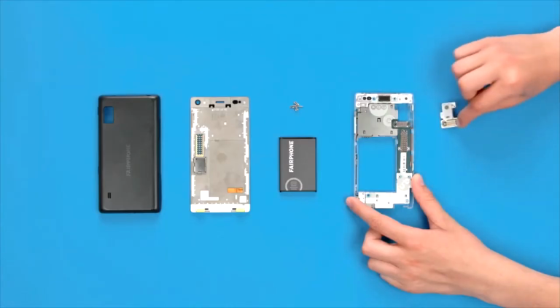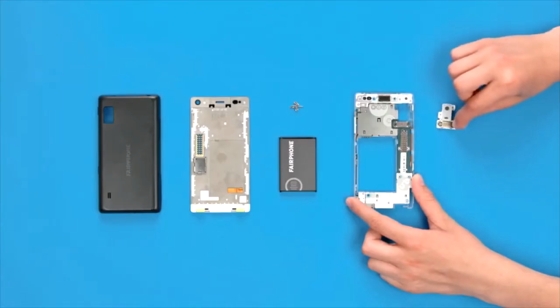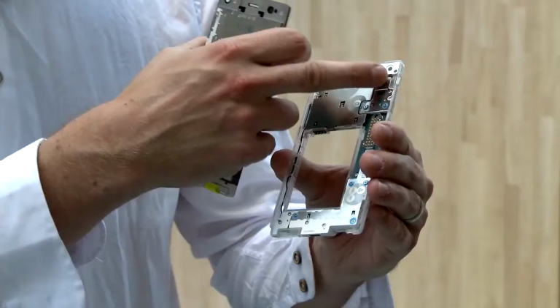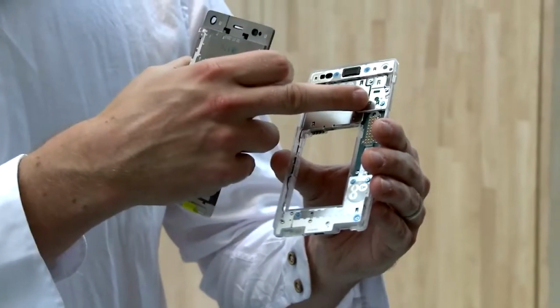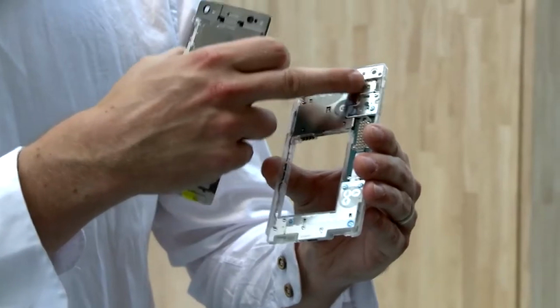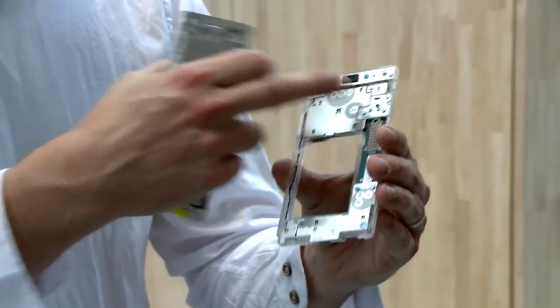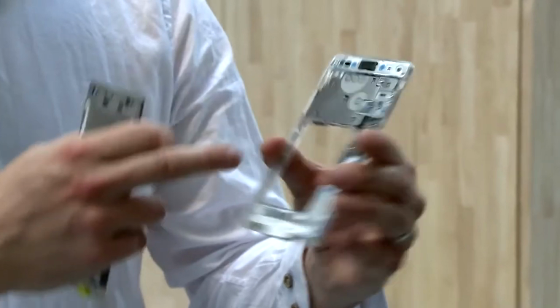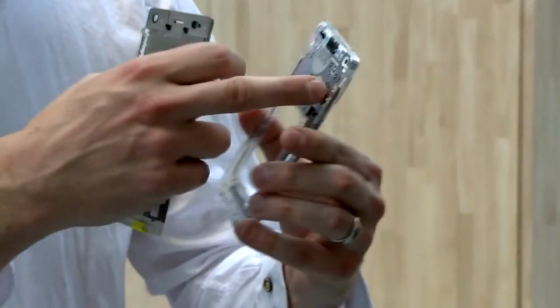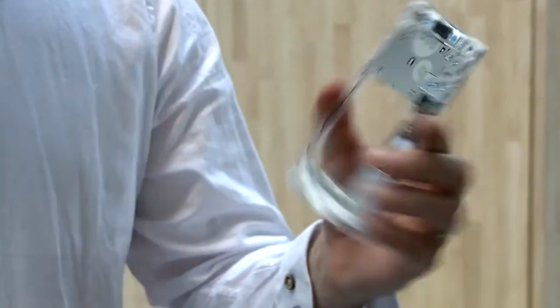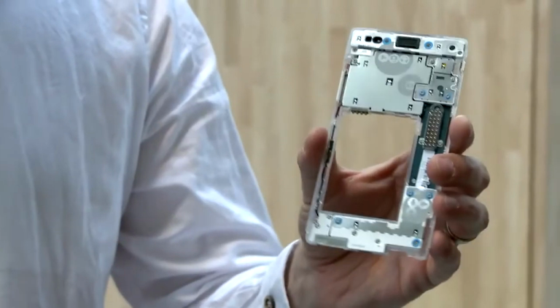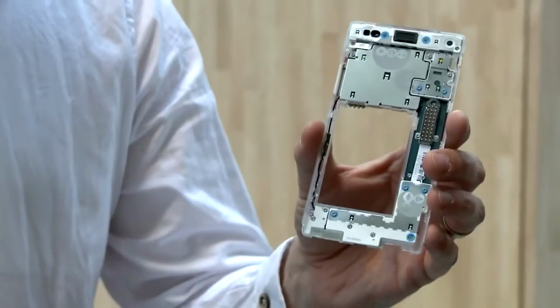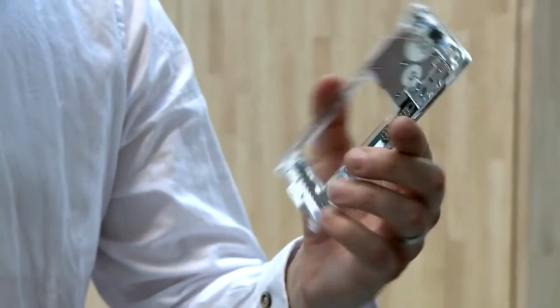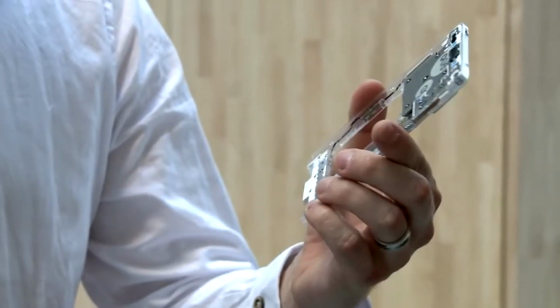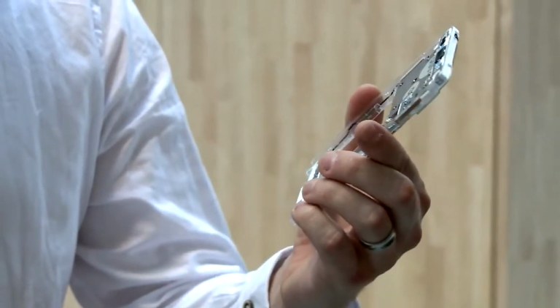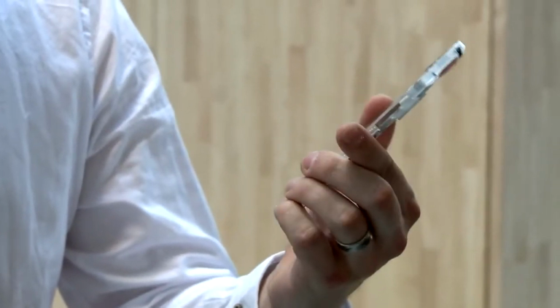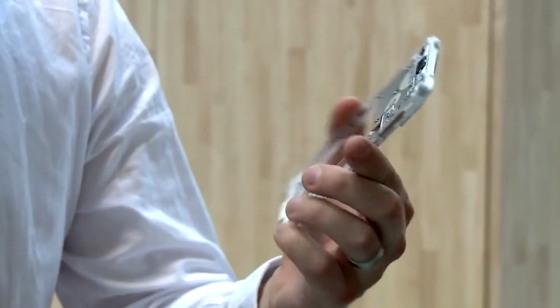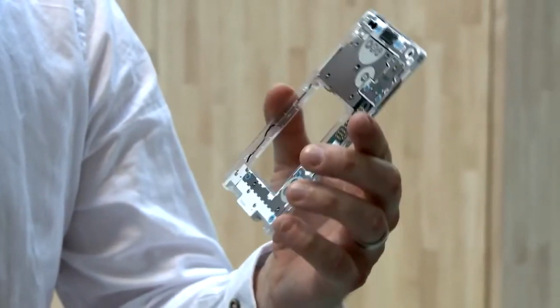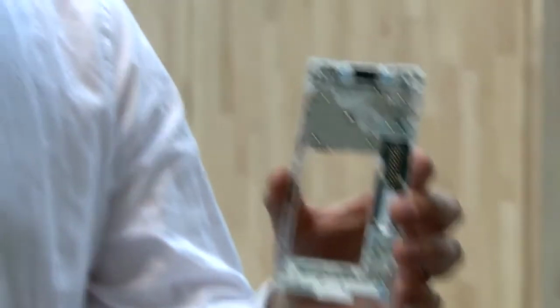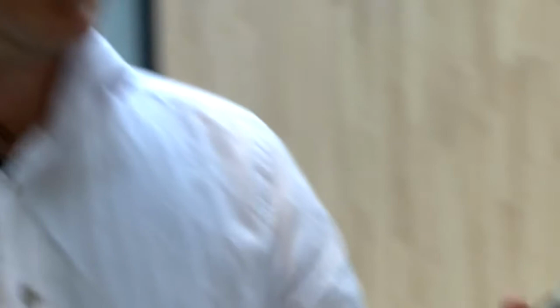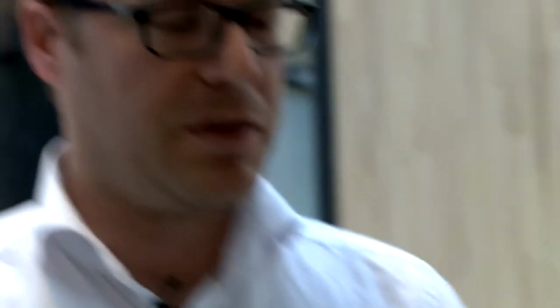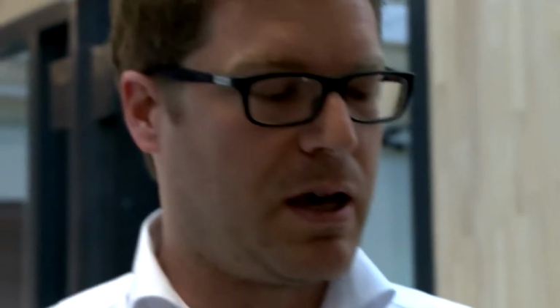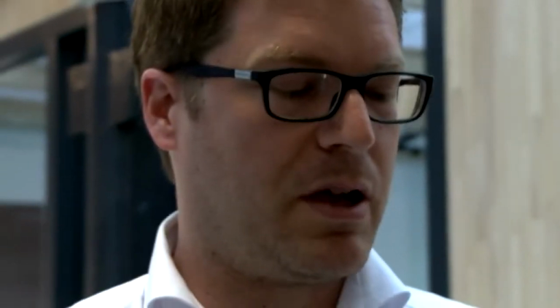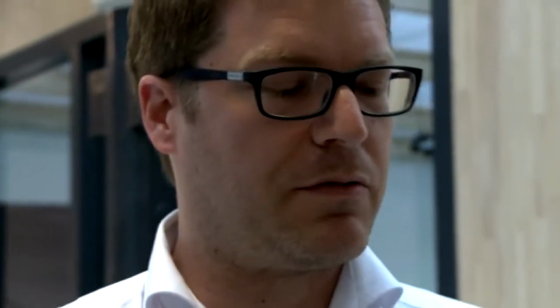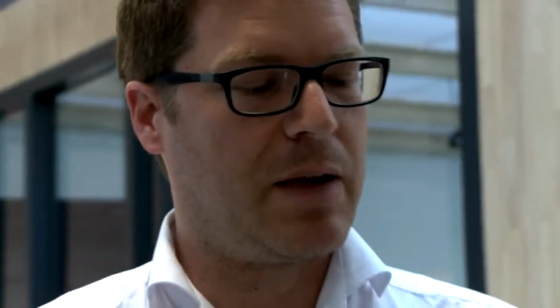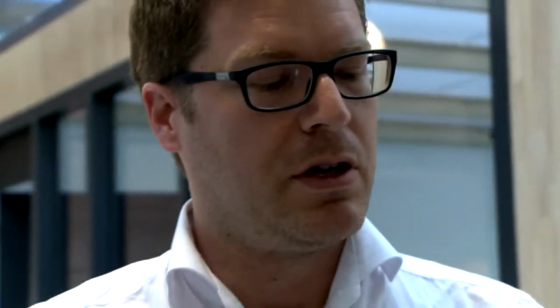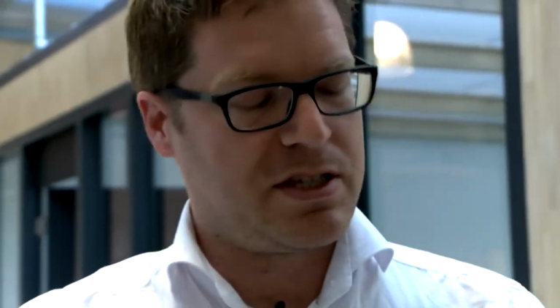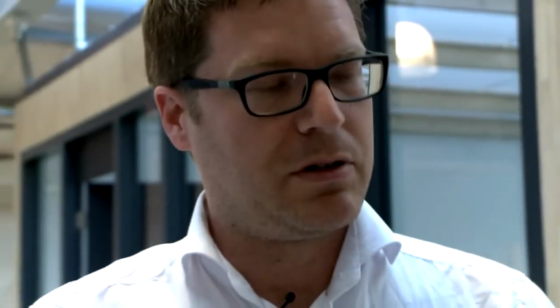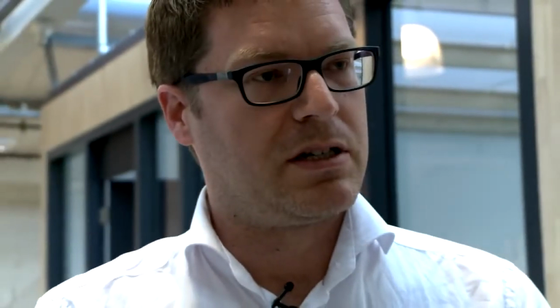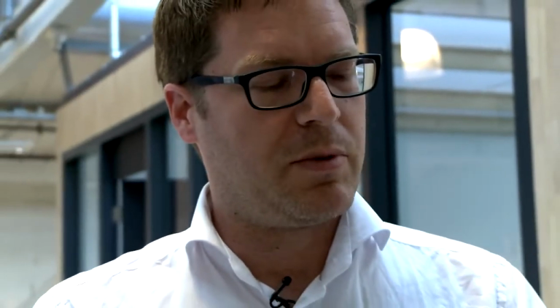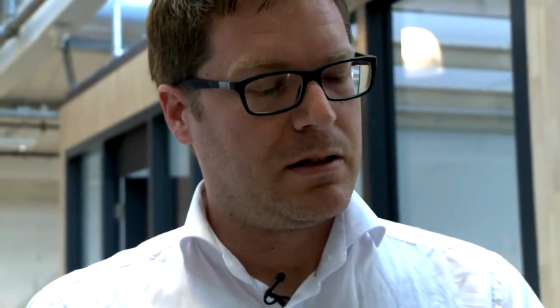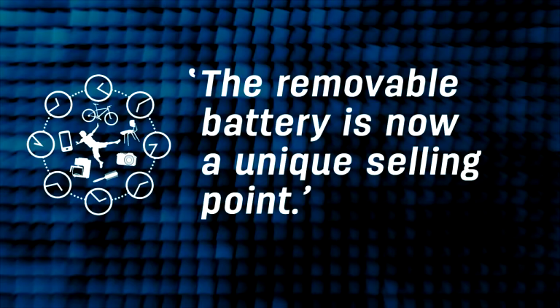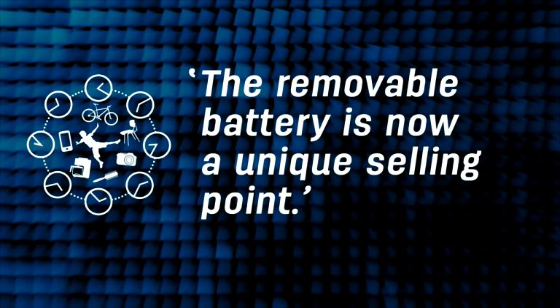For example, the user could upgrade his camera module later when new upgraded versions are available, or a new functionality — you could think about having an infrared camera. Just snap it on and replace it.